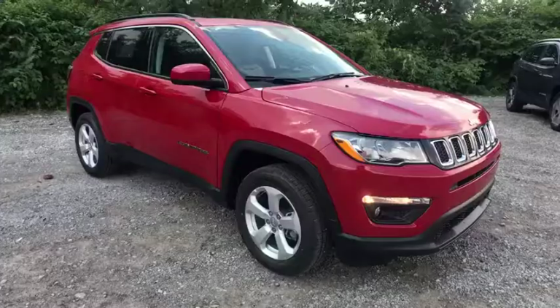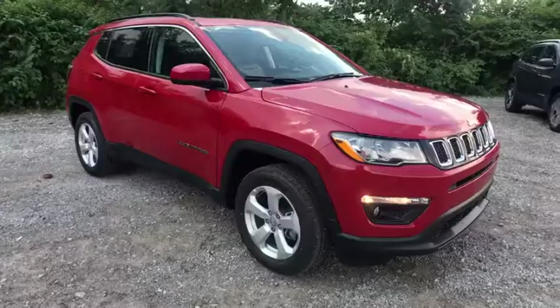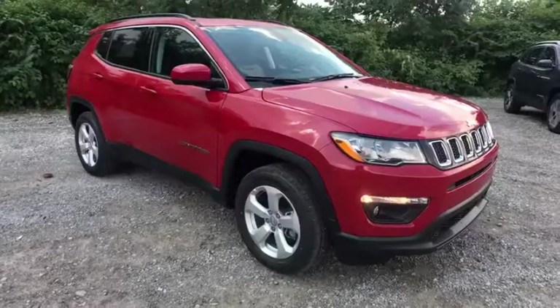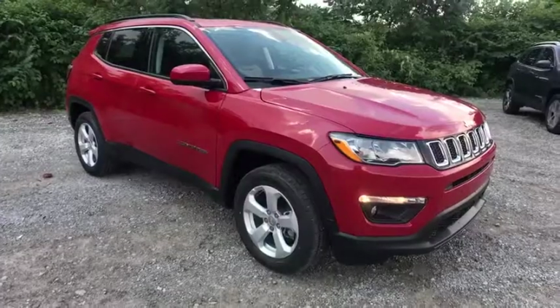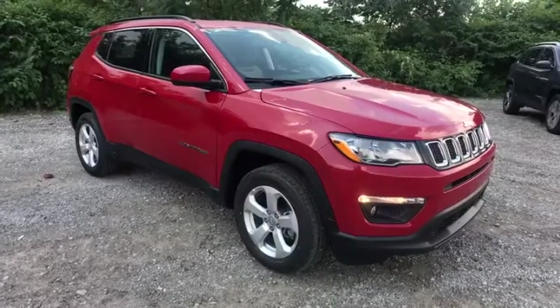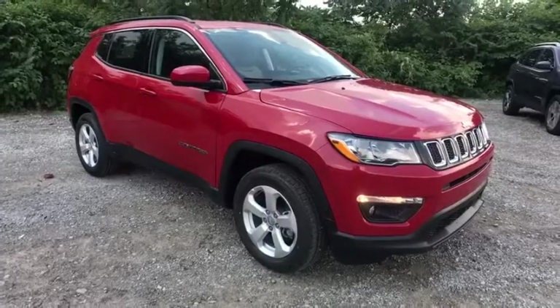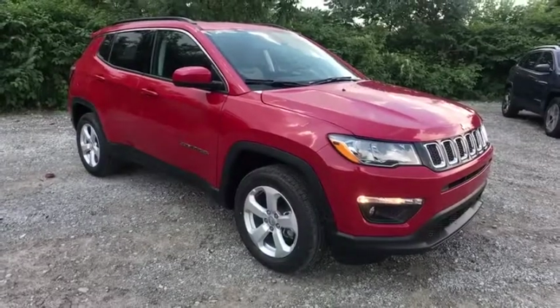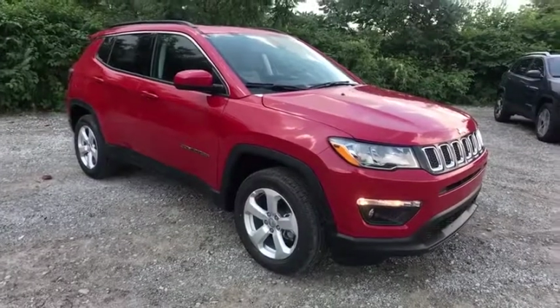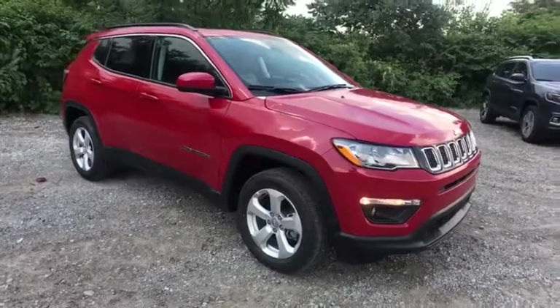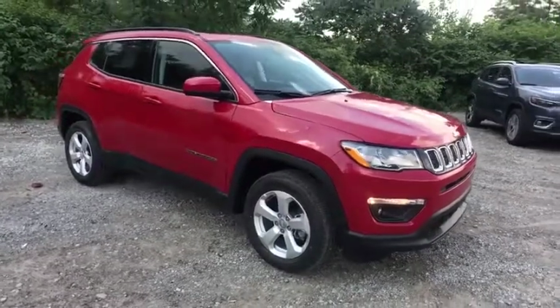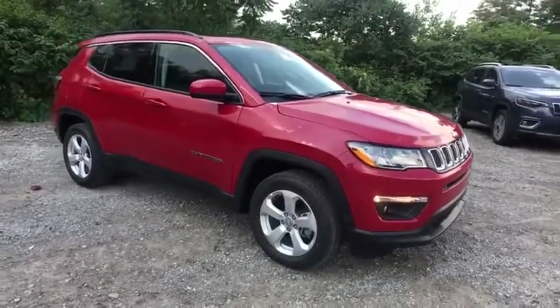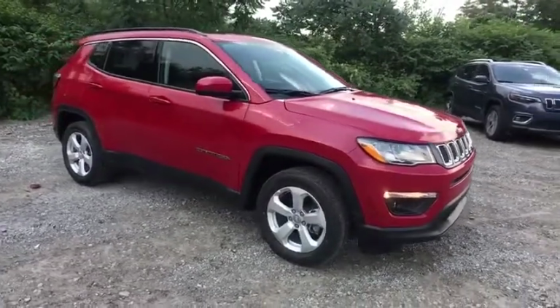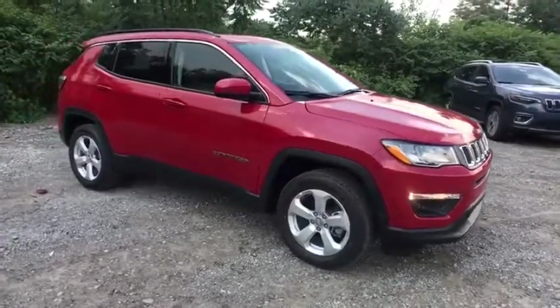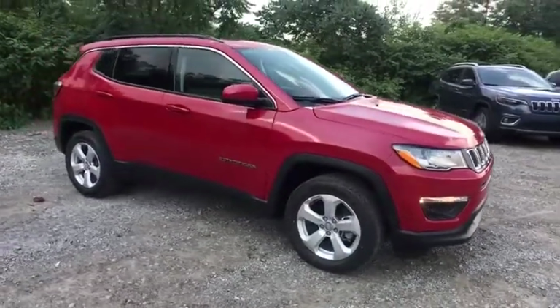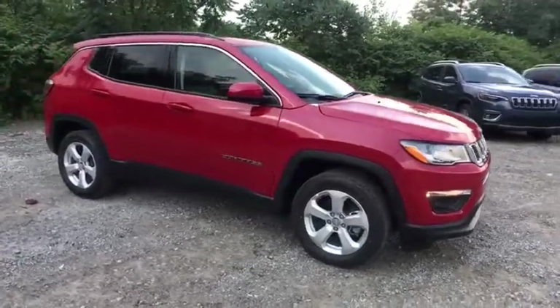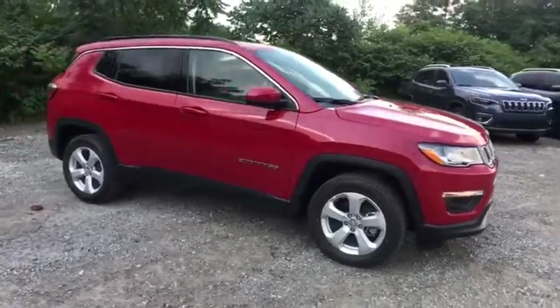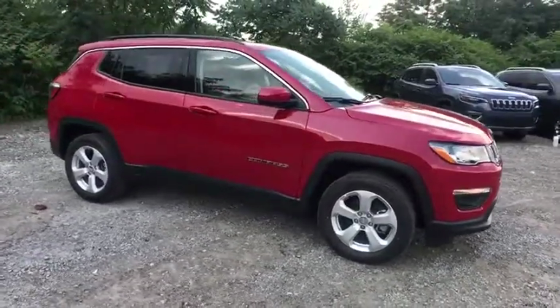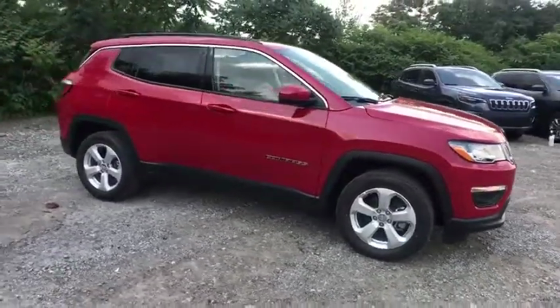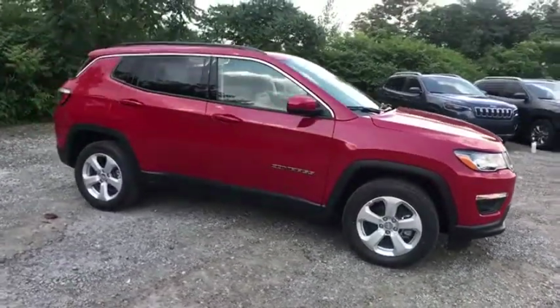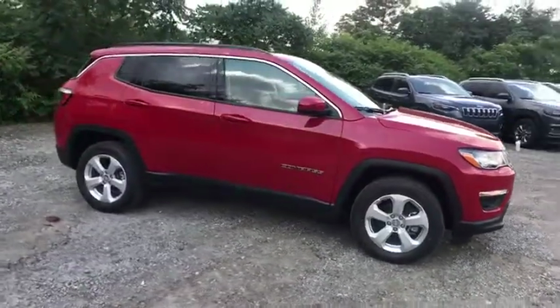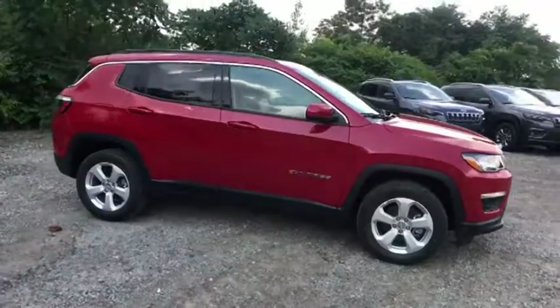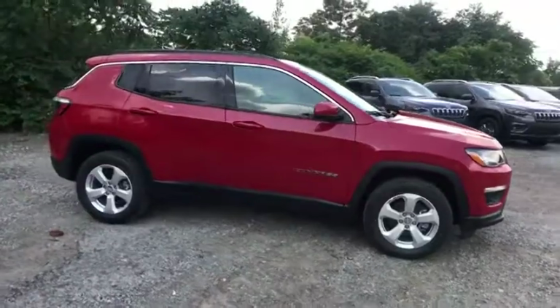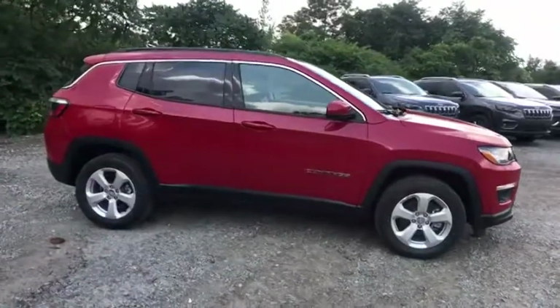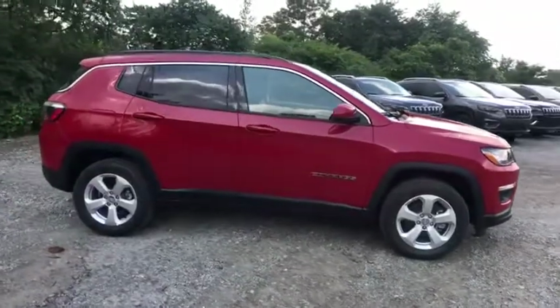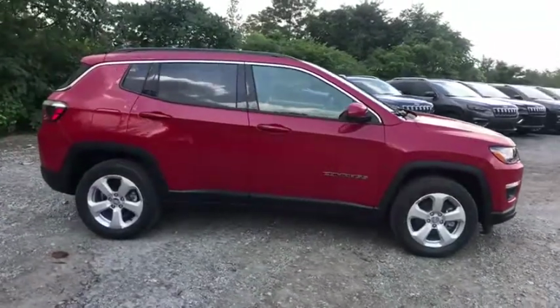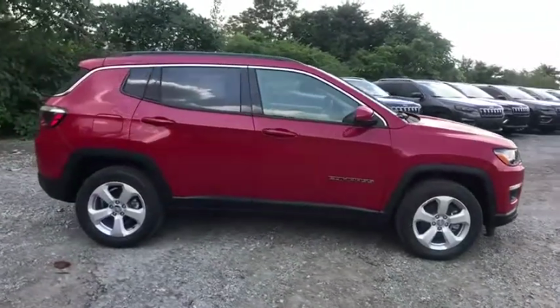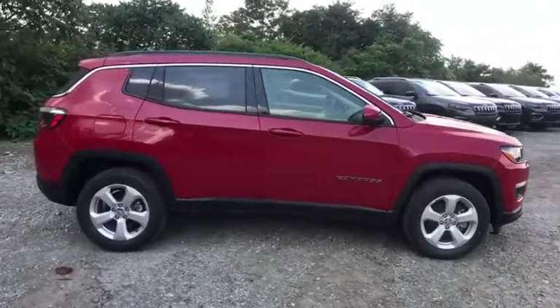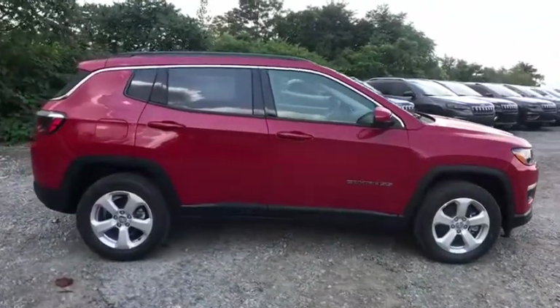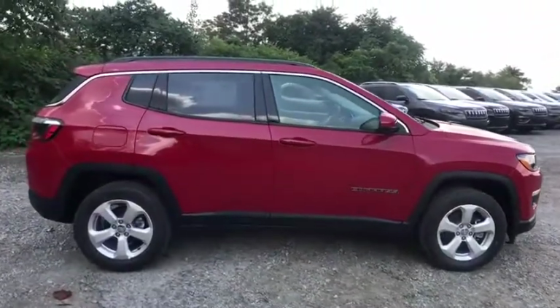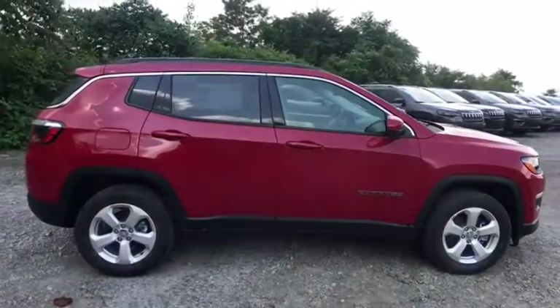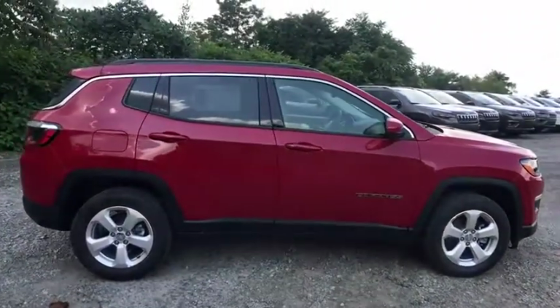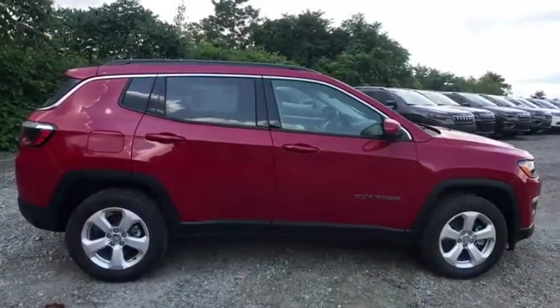Looking for the right vehicle? Check out the 2019 Jeep Compass. The Jeep Compass has a solid, sophisticated 16-valve engine.